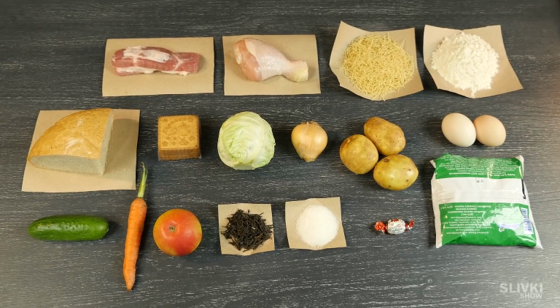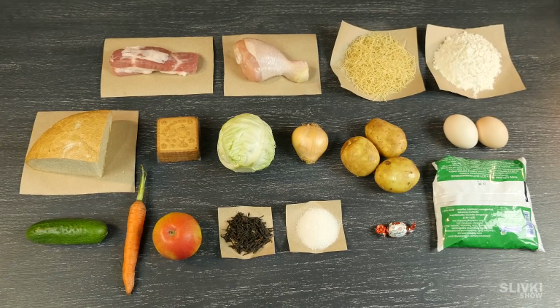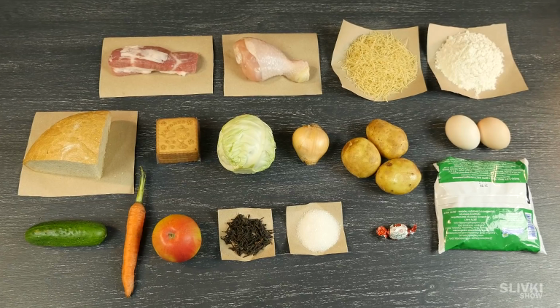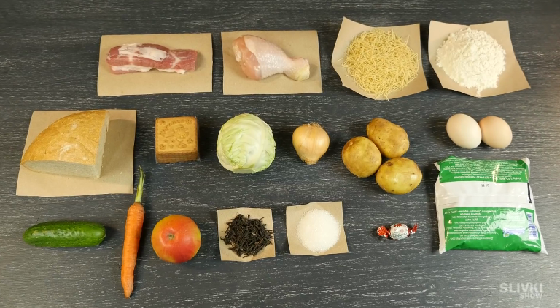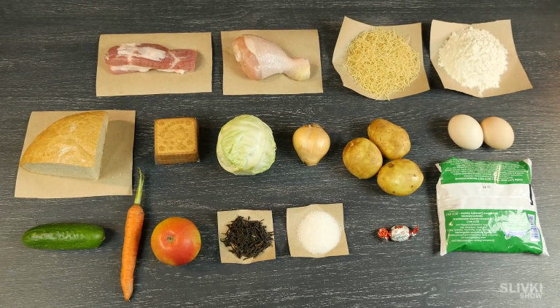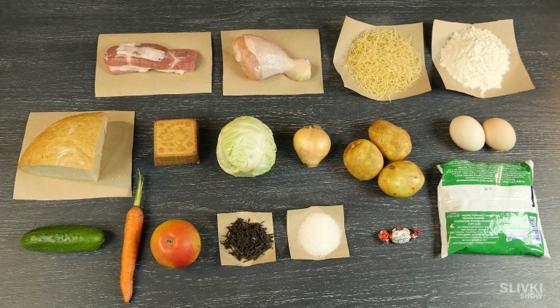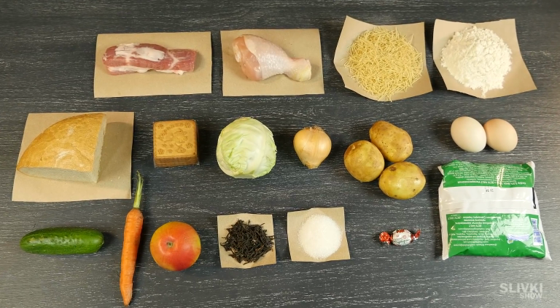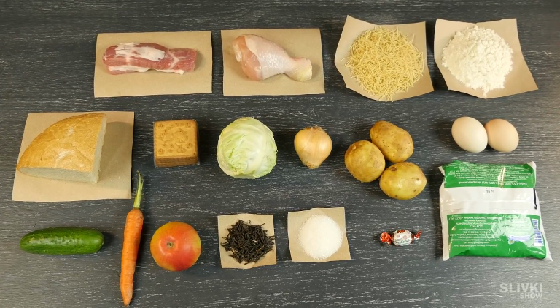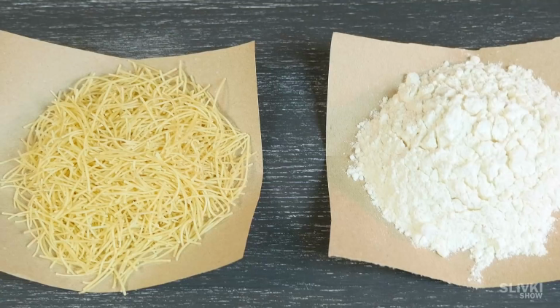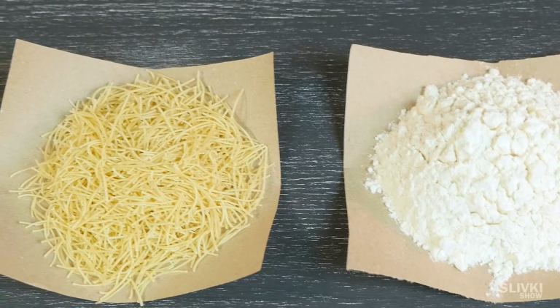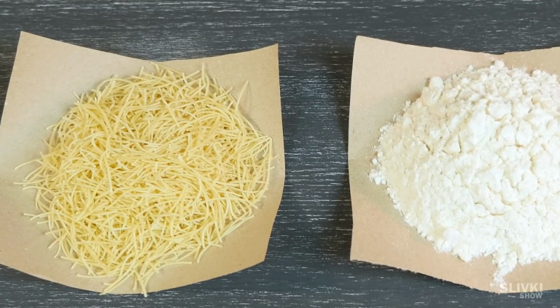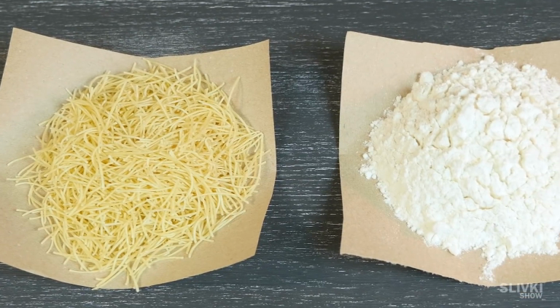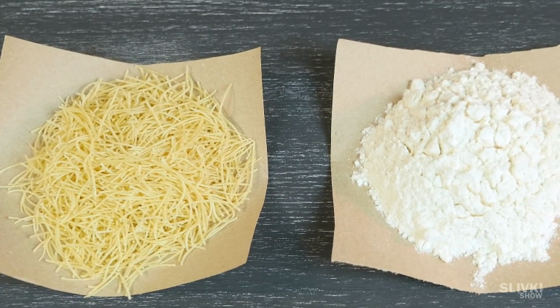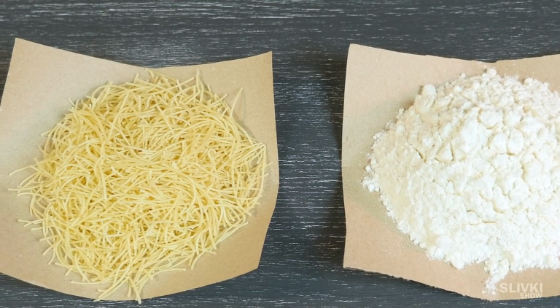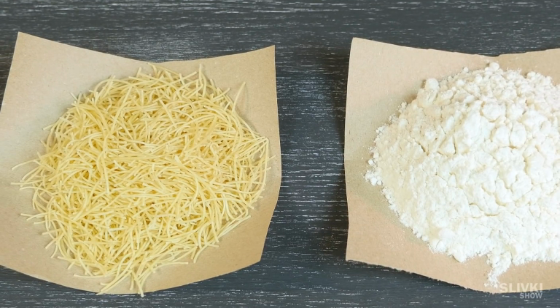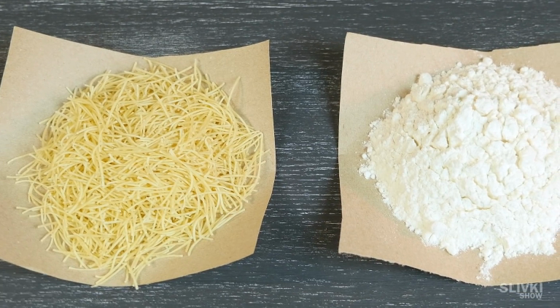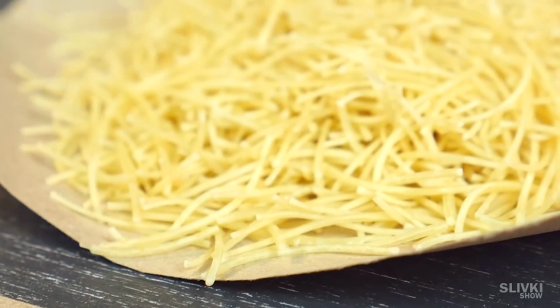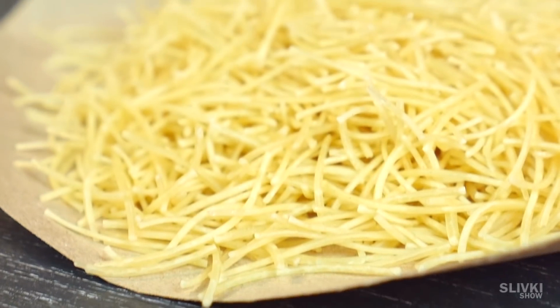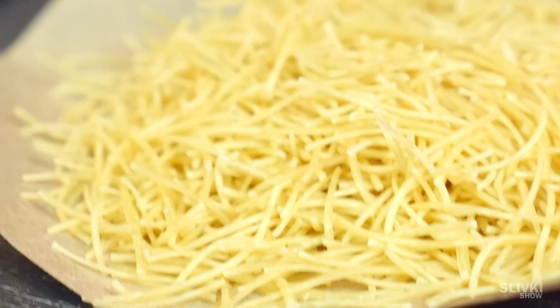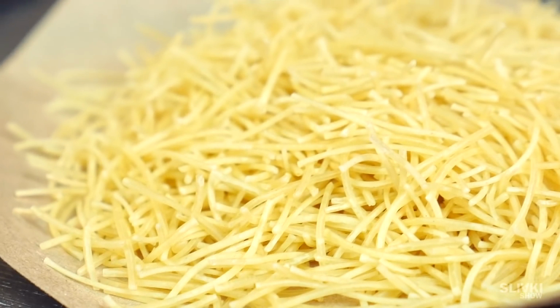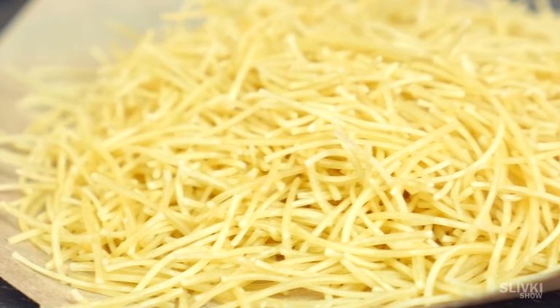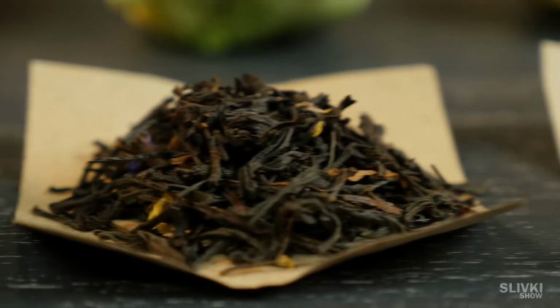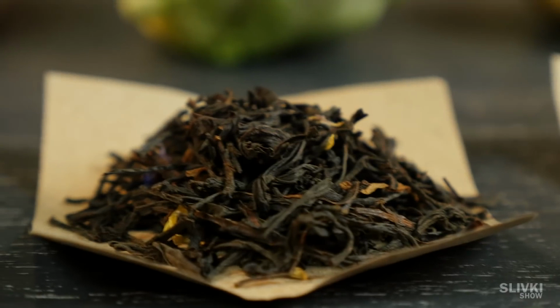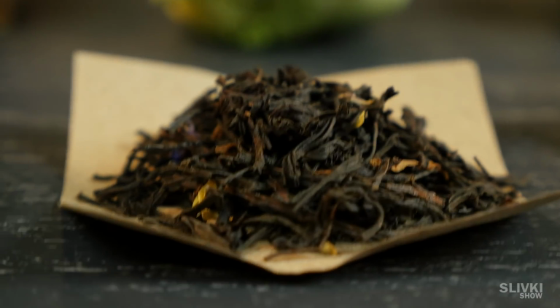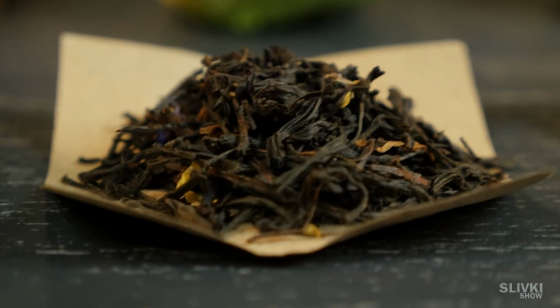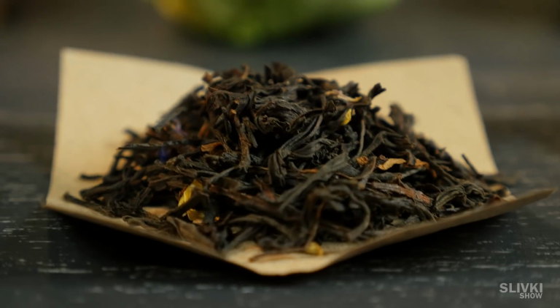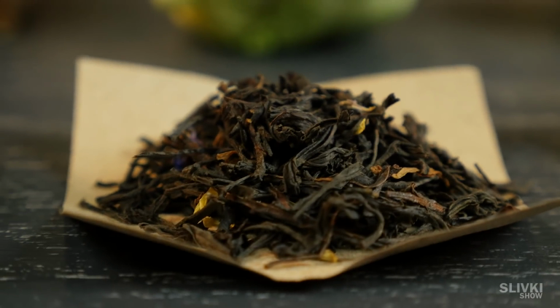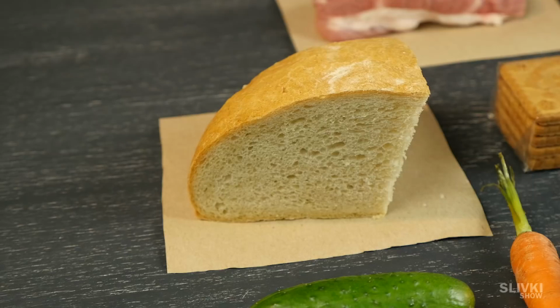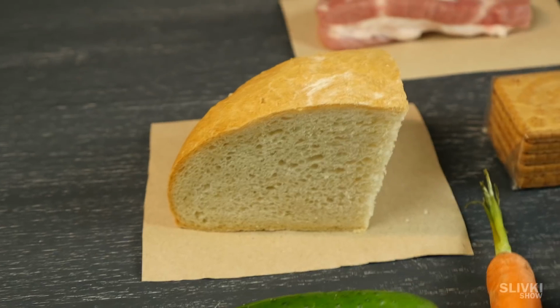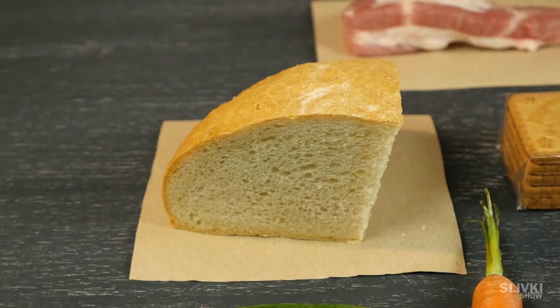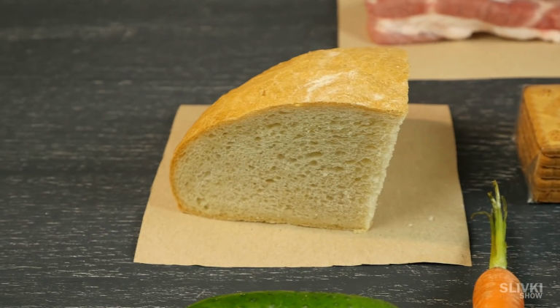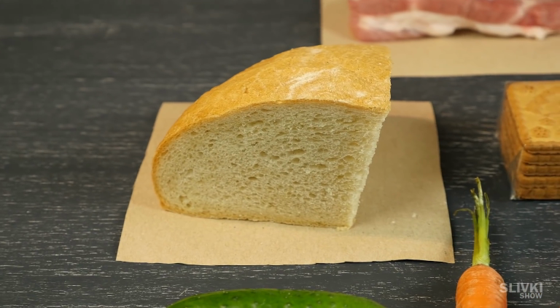How can you buy all of these in small portions? Easy. In small supermarkets they sell flour, sugar, and macaroni in bulk. We found even tea. And a quarter of bread we got from a bread stall.